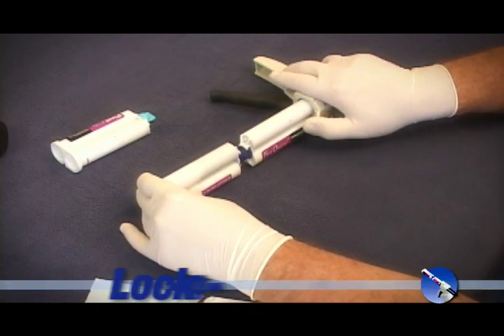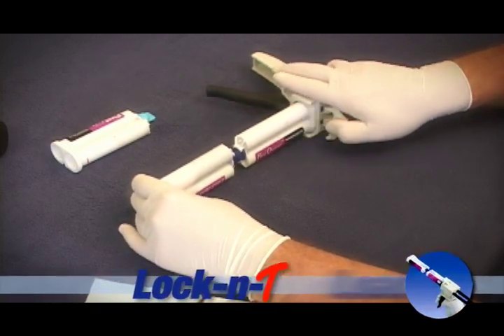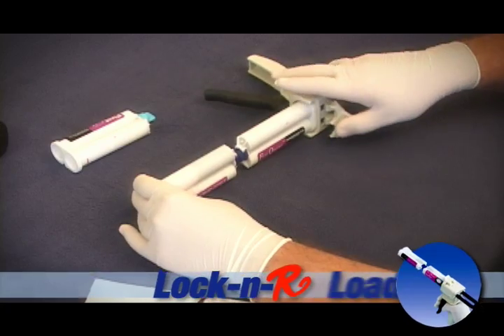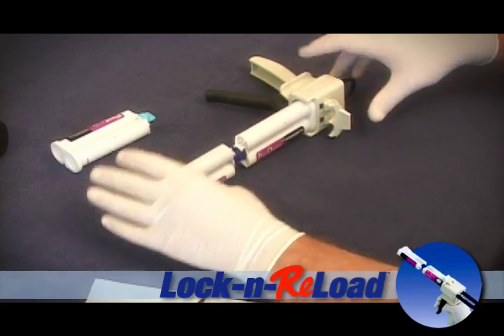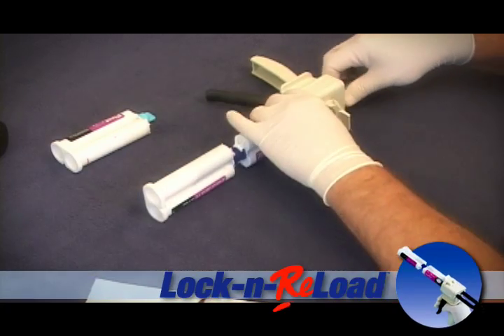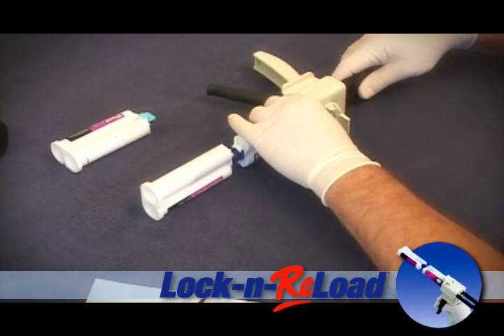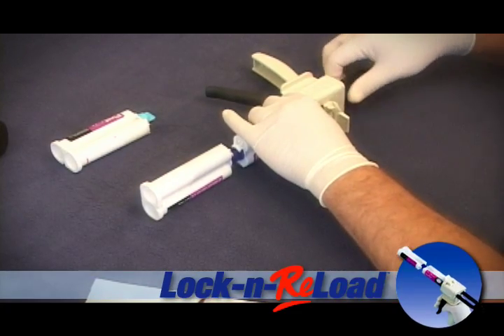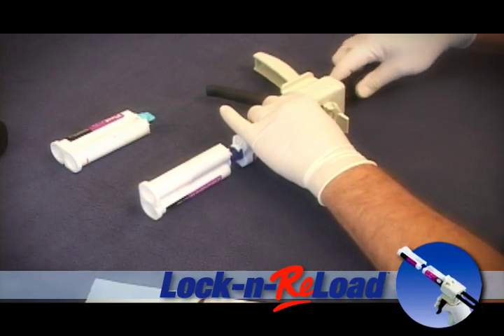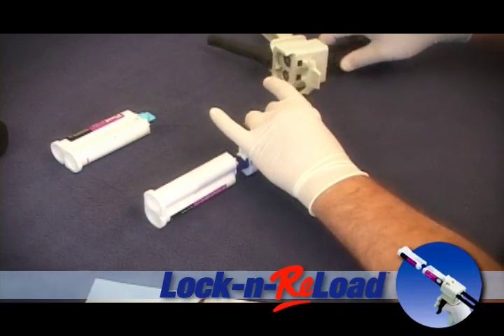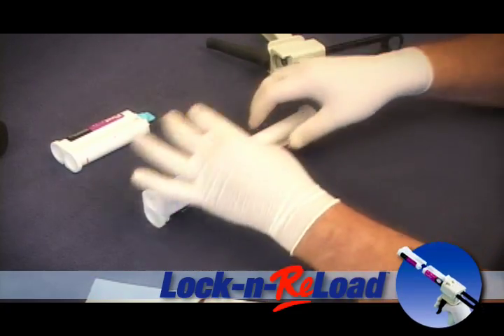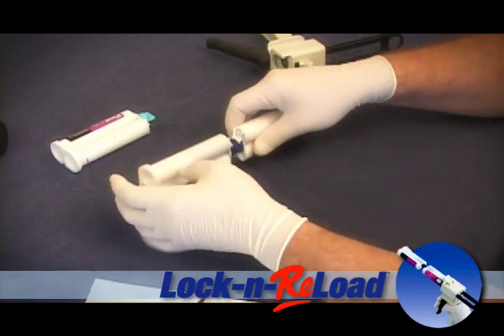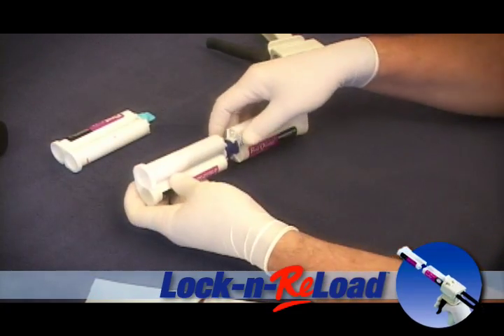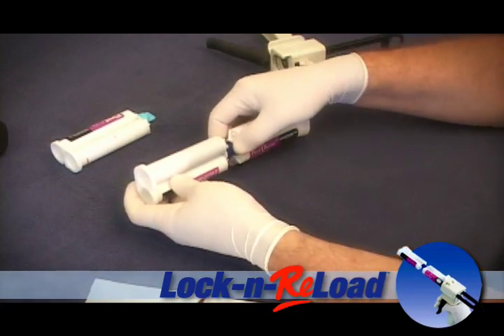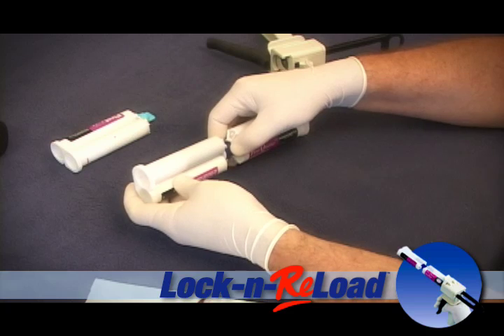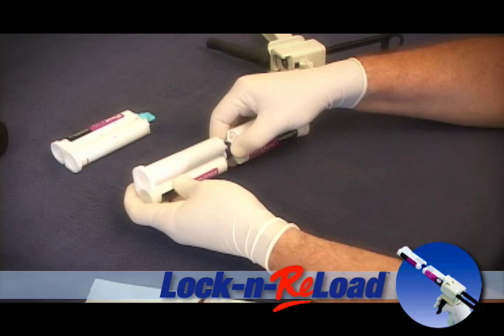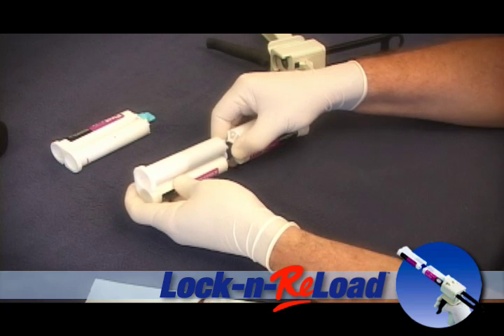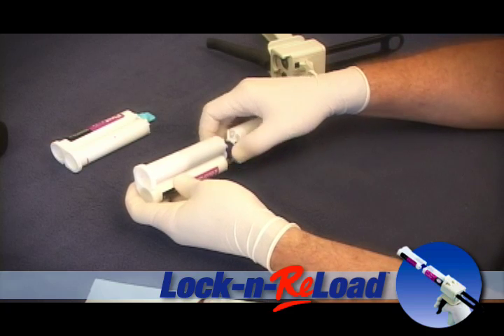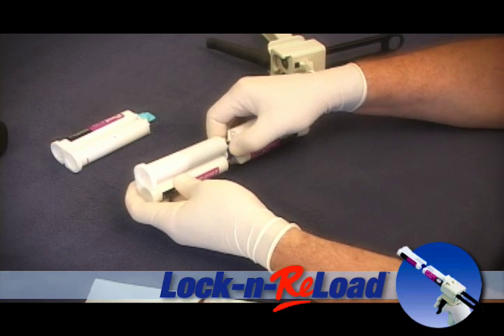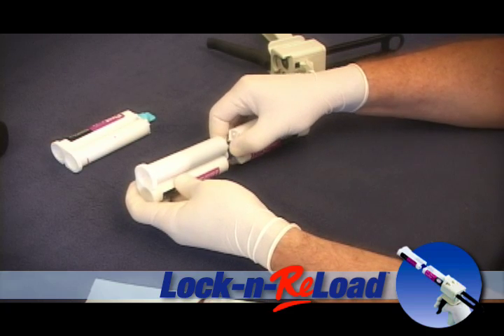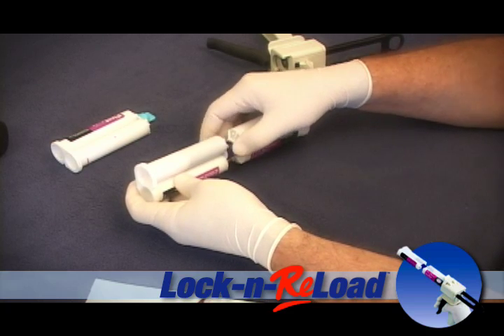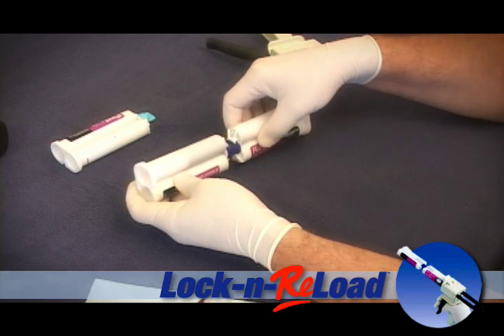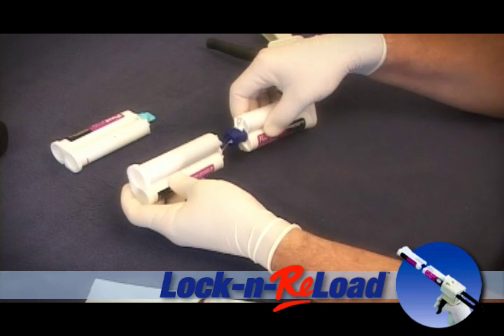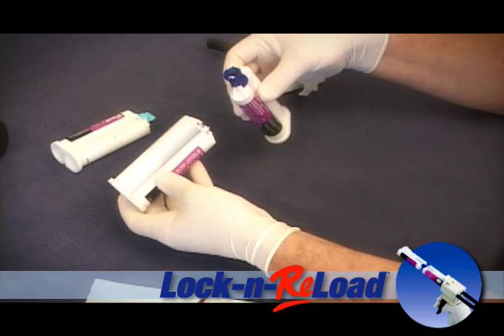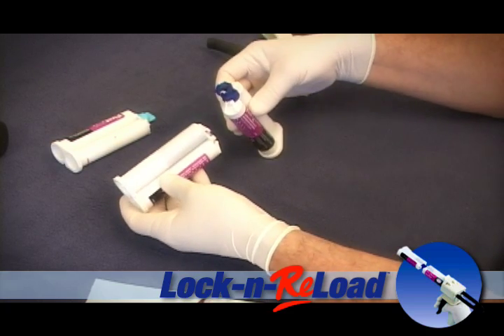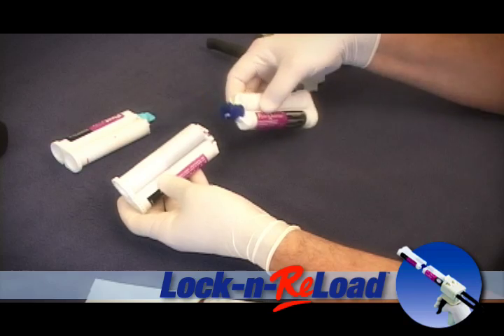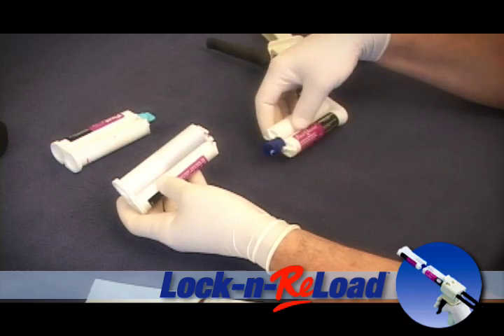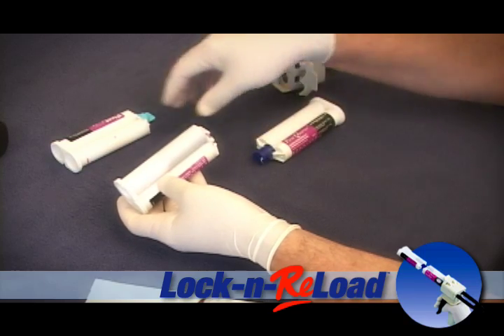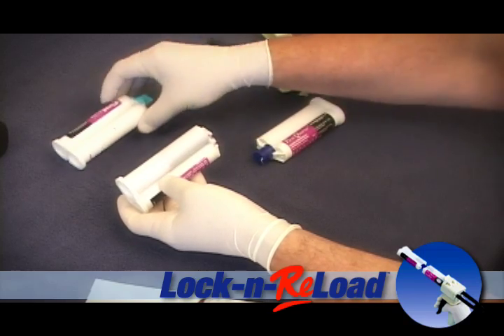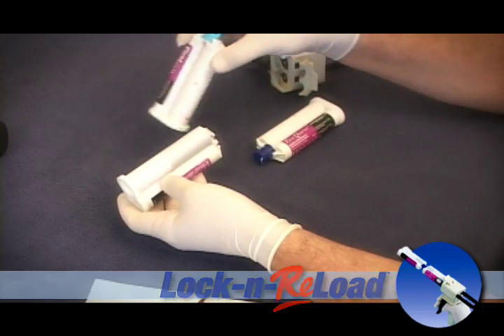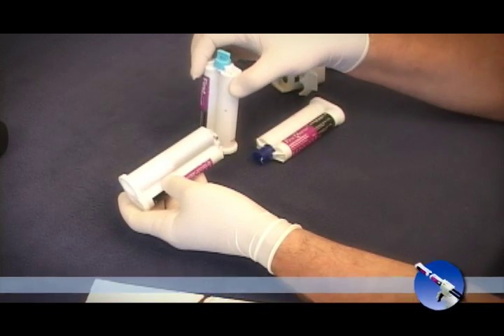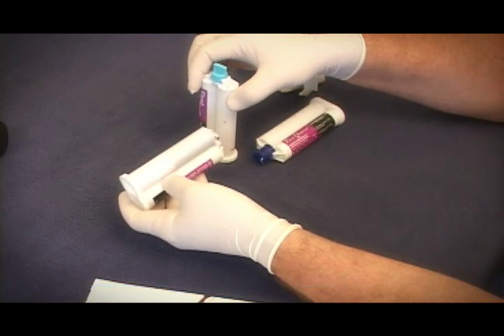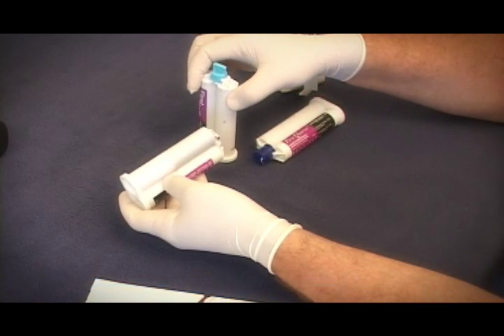Pull back on your plunger. Now disengage your cartridge by turning the coupler in the opposite direction until you hear a click. Grab your next cartridge and you're ready to start over again.